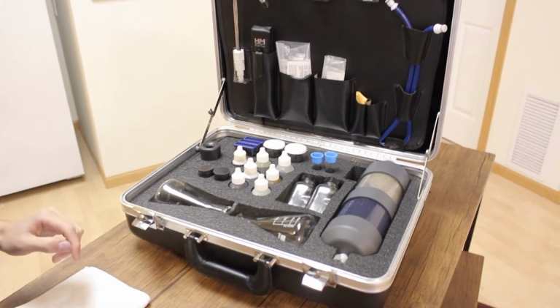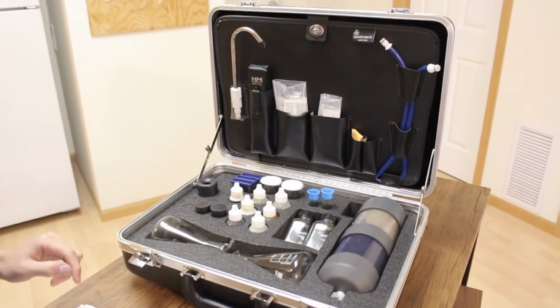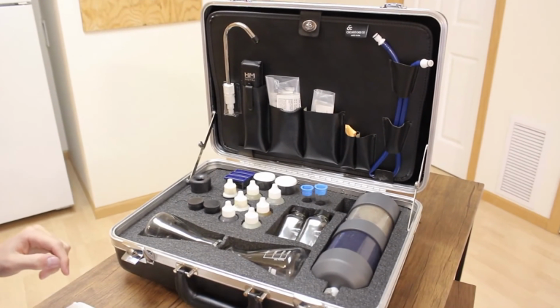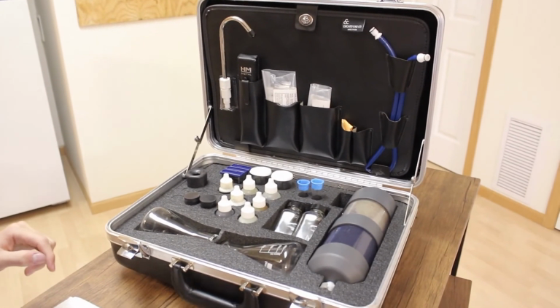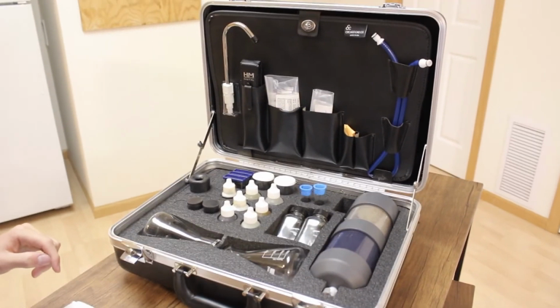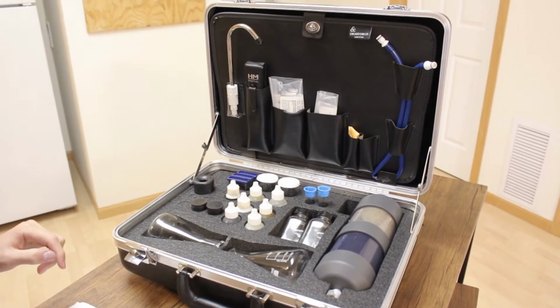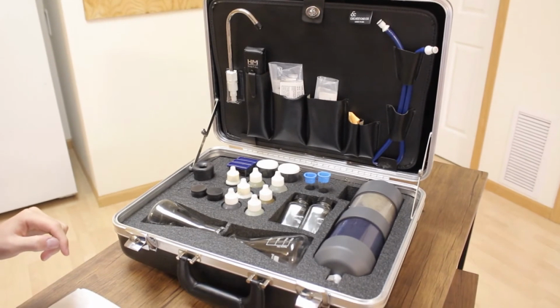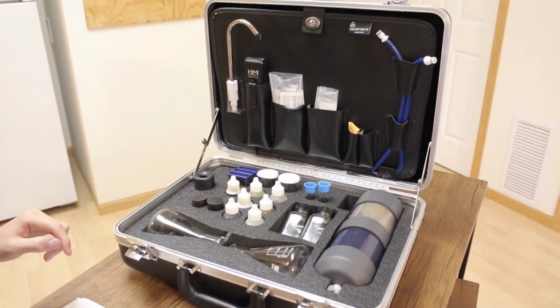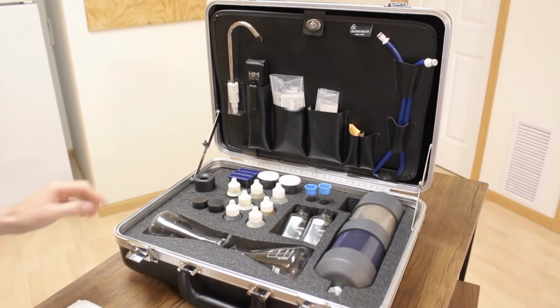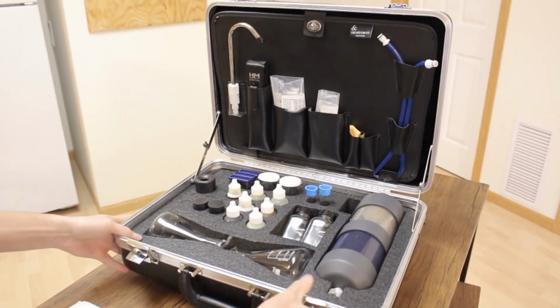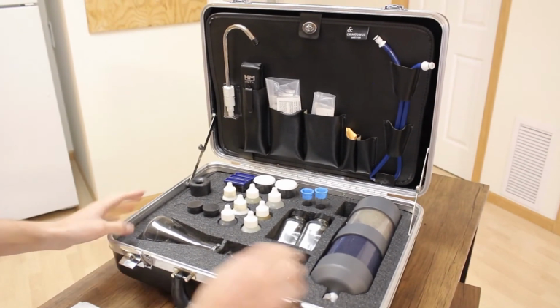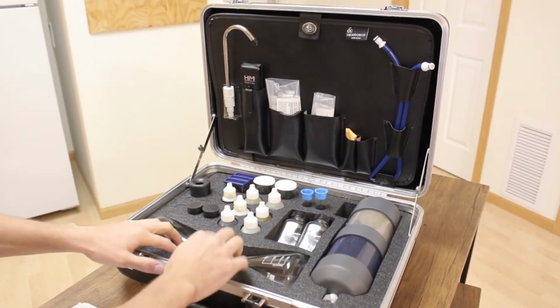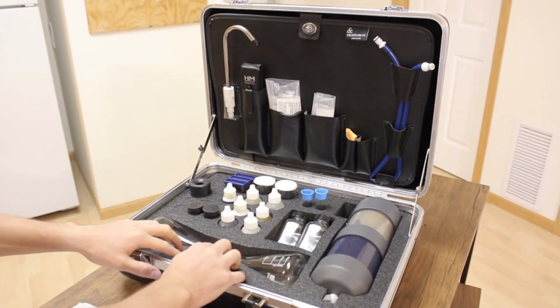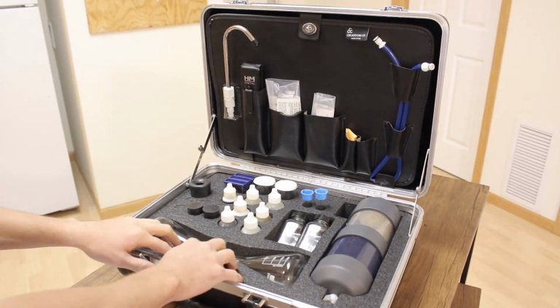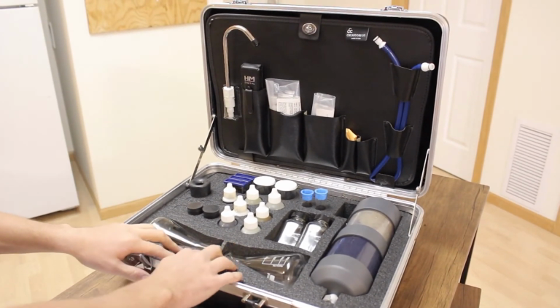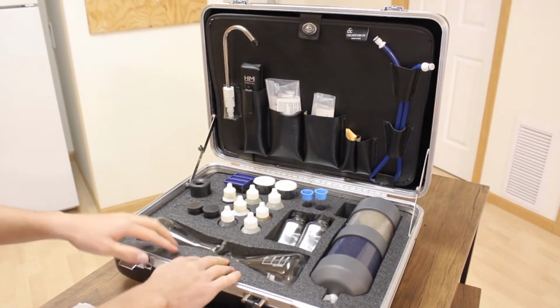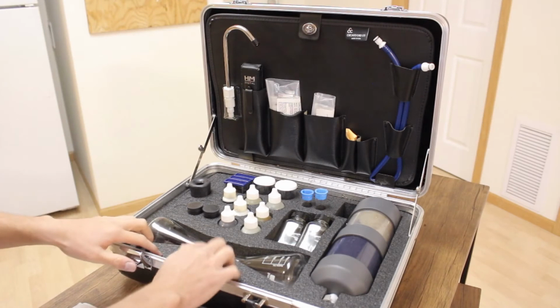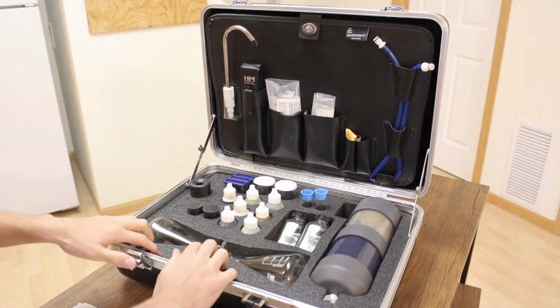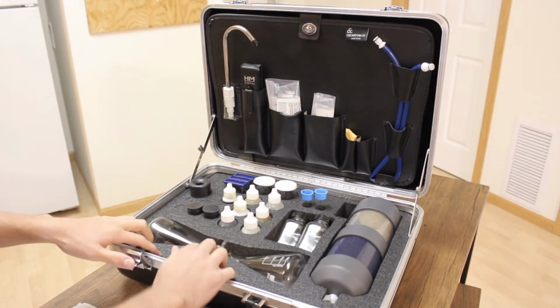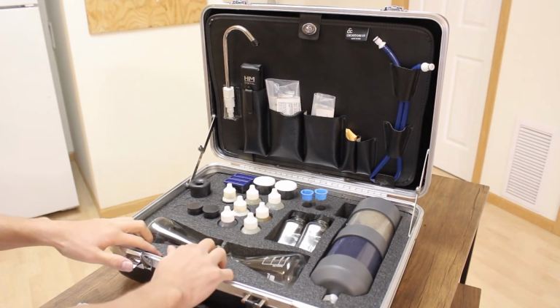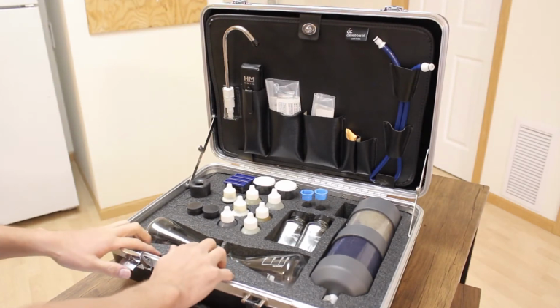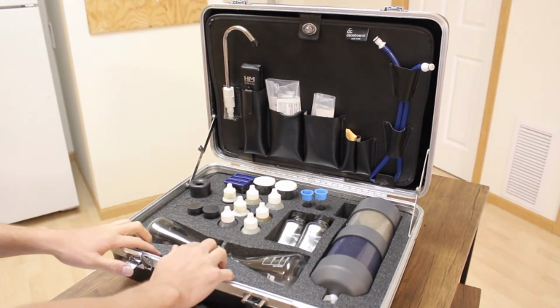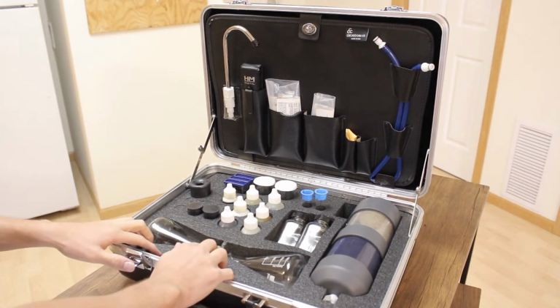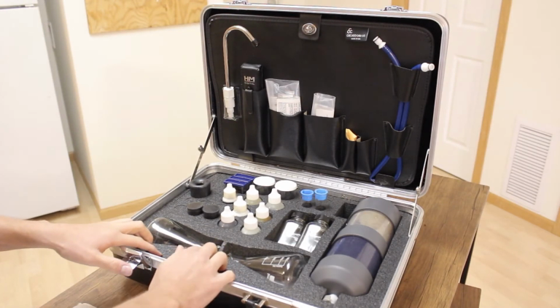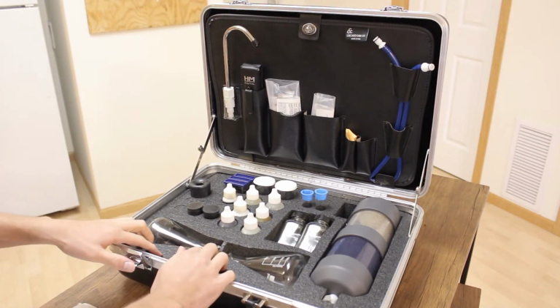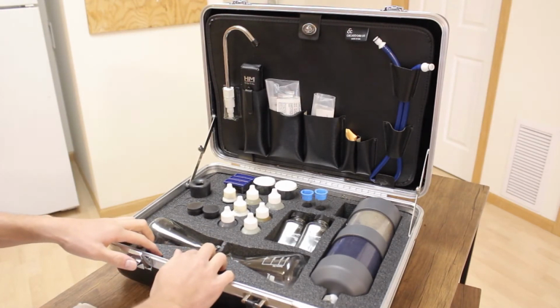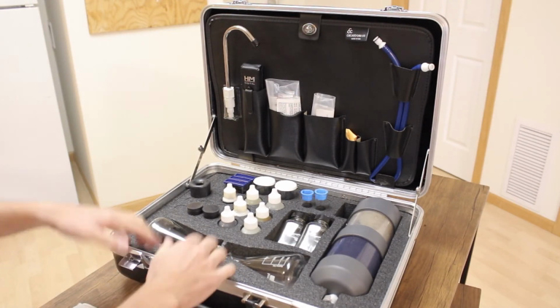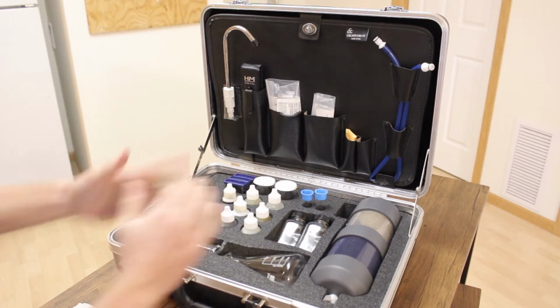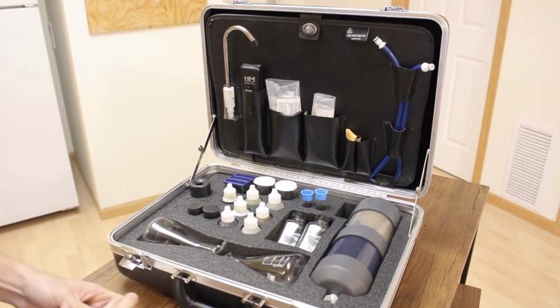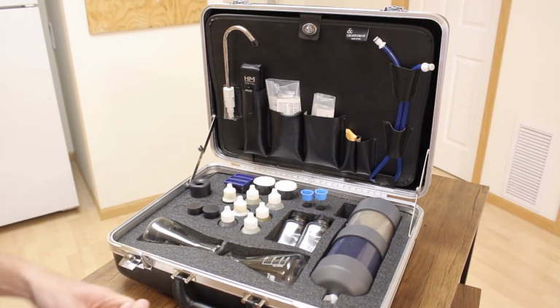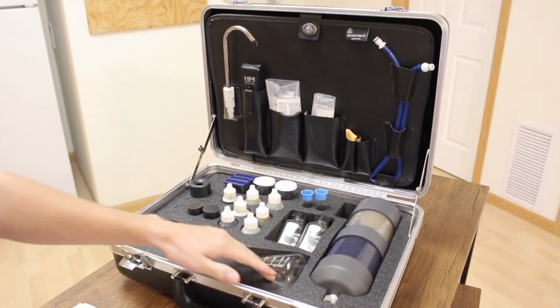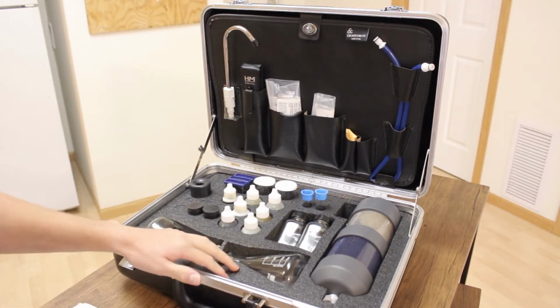I really like the way it's organized inside this kit. The foam layer down here is actually a really hard foam, which is nice. I've found that it holds everything together nicer and it's easier to clean.